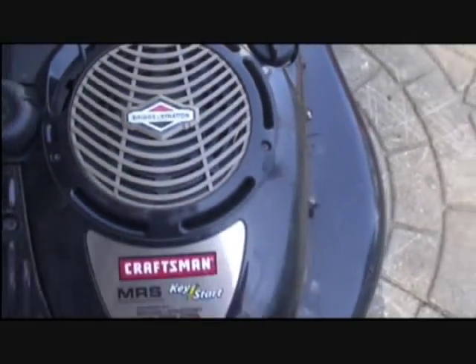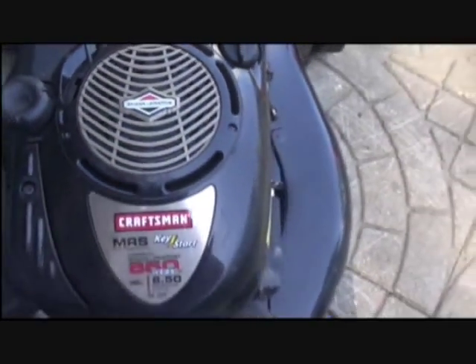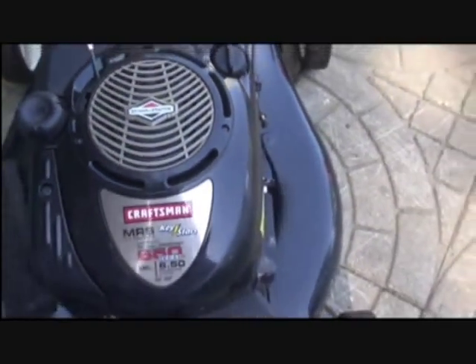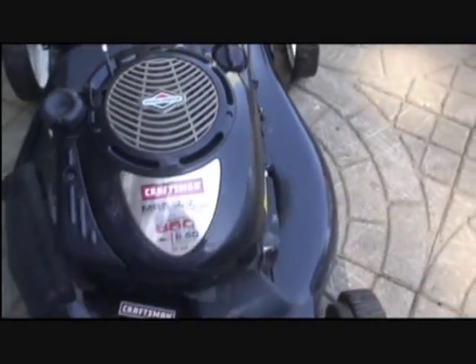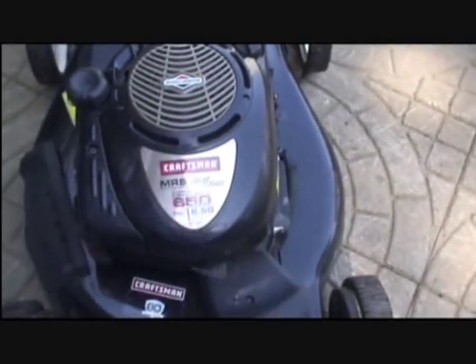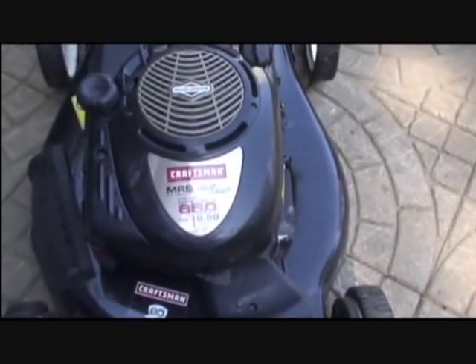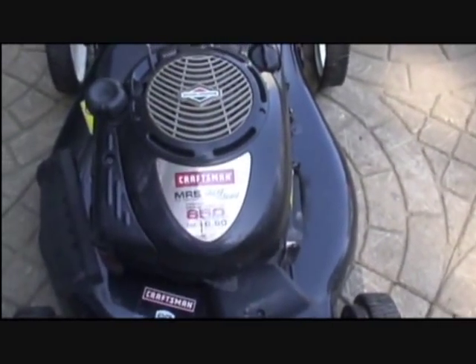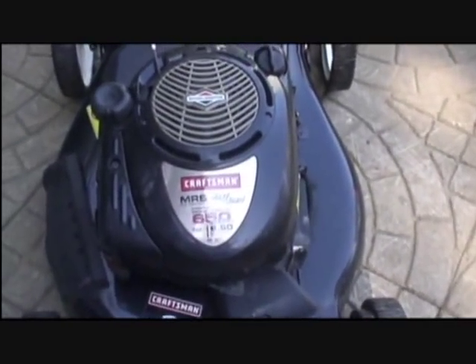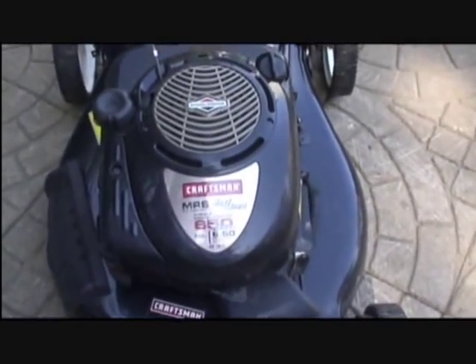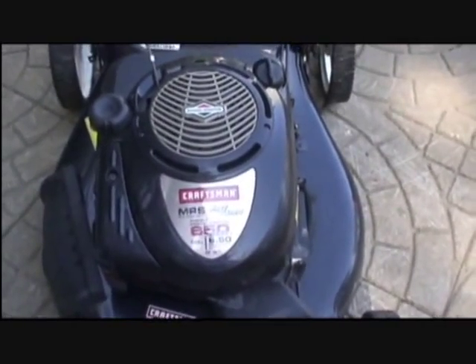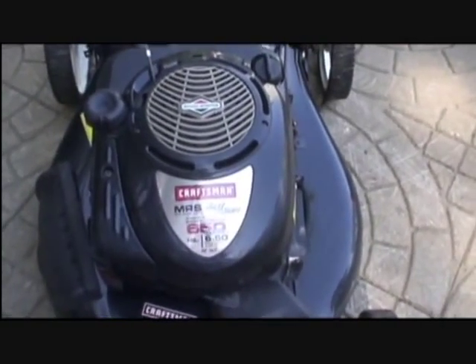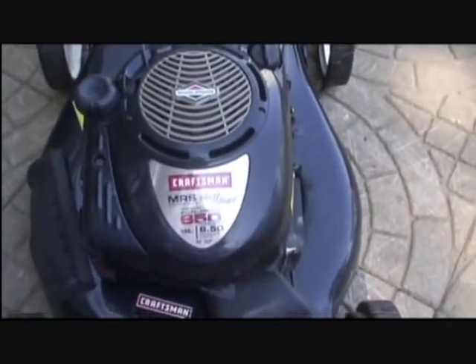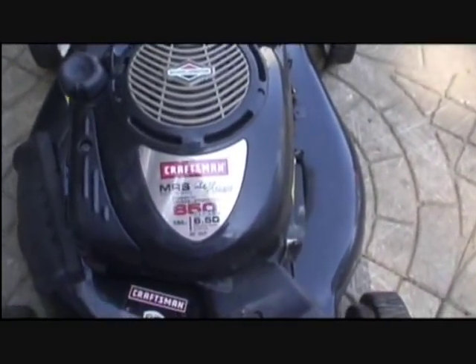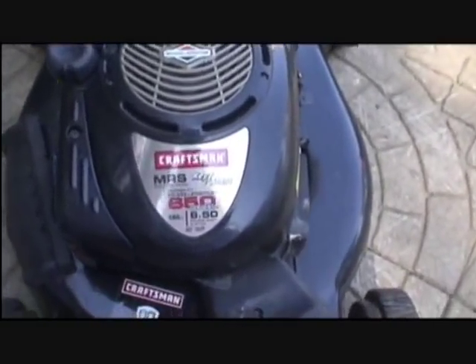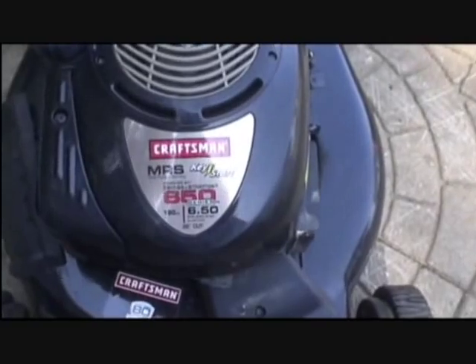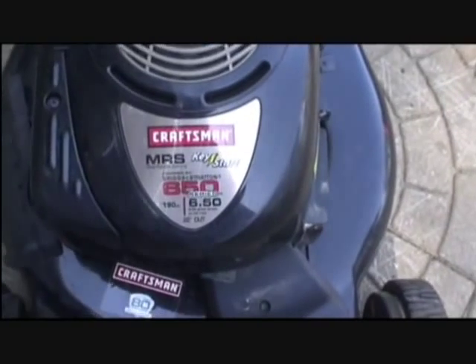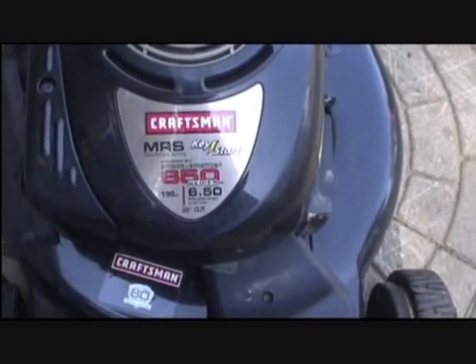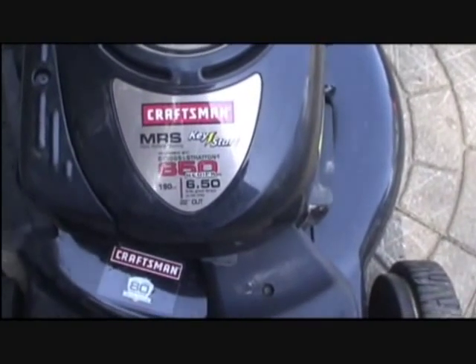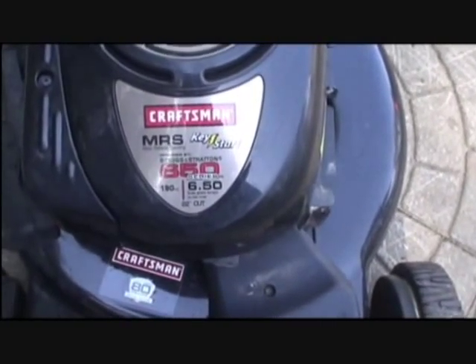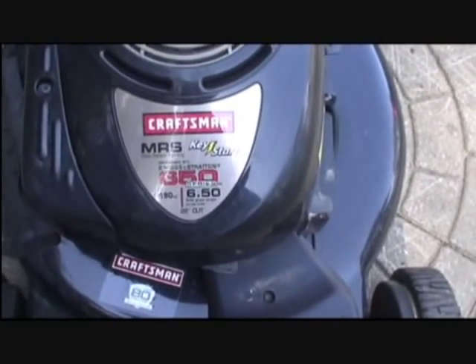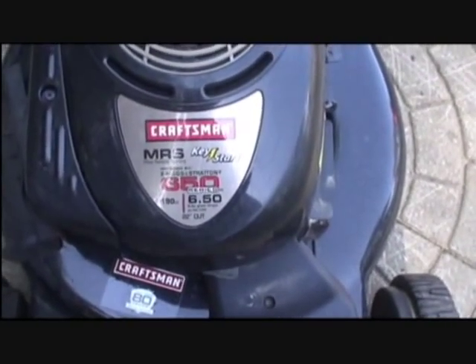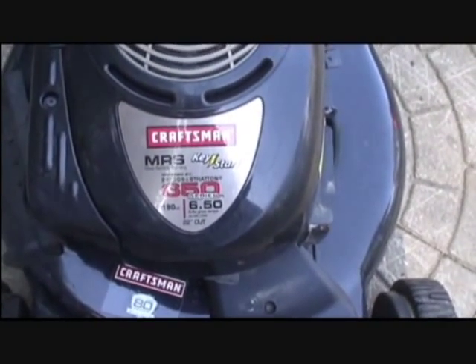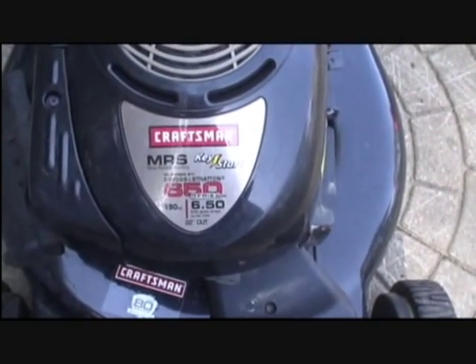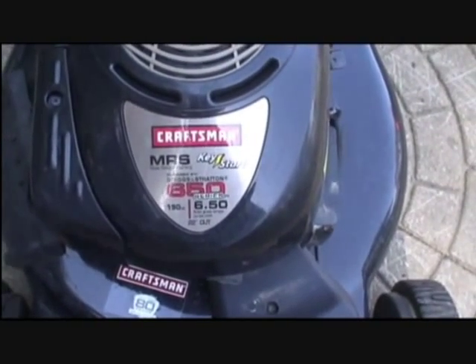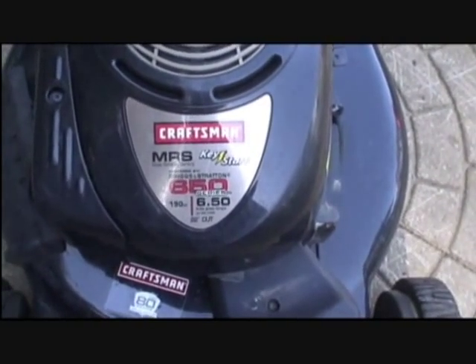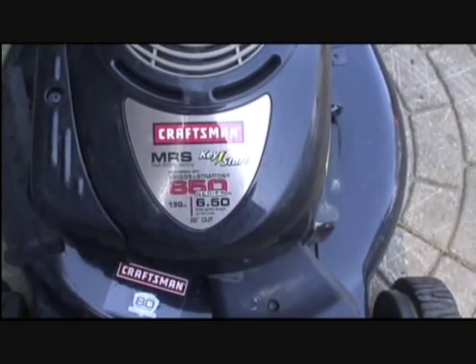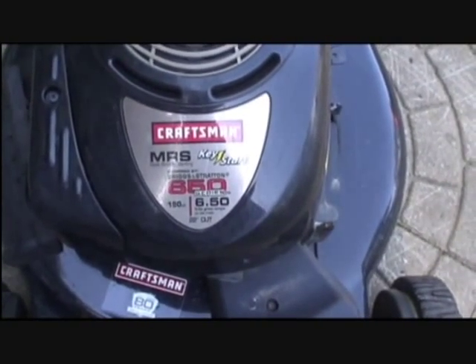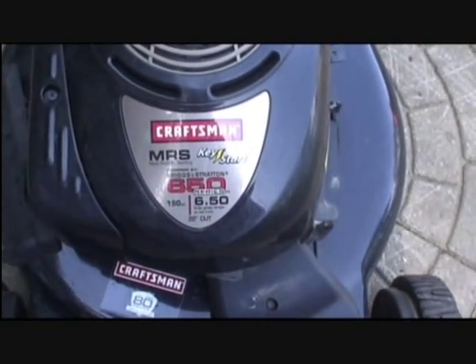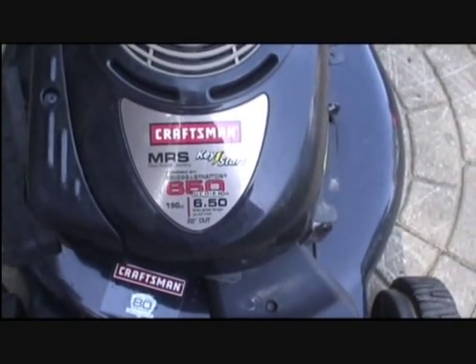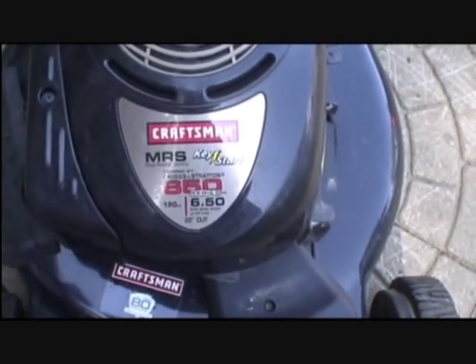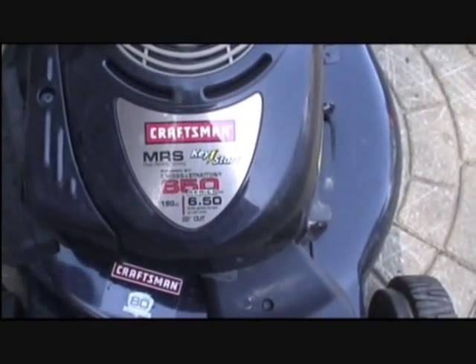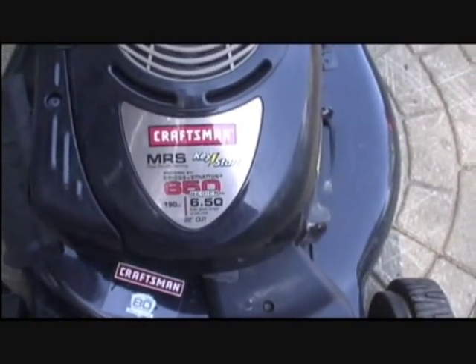Spring tune-up on a Briggs & Stratton engine. It's a Craftsman machine with a Briggs & Stratton 6½ horse.